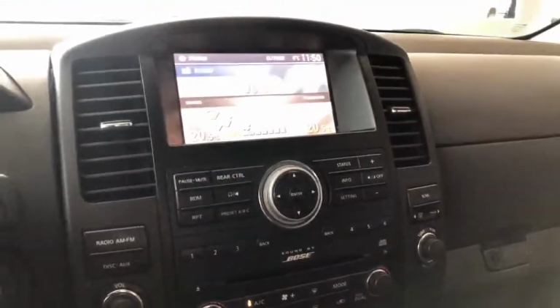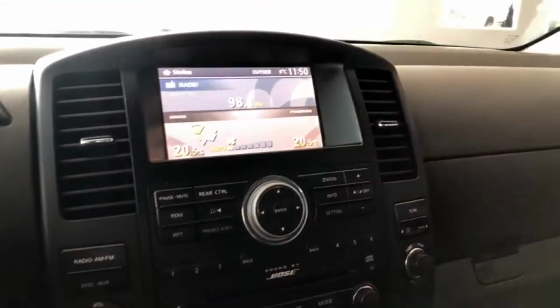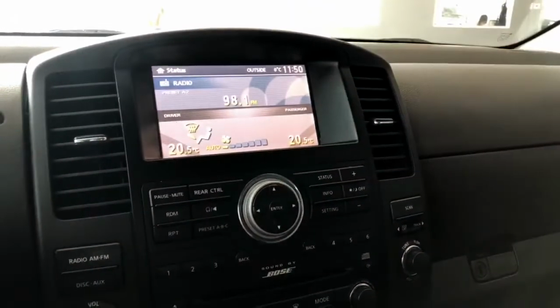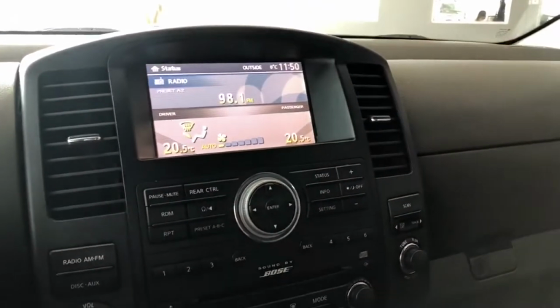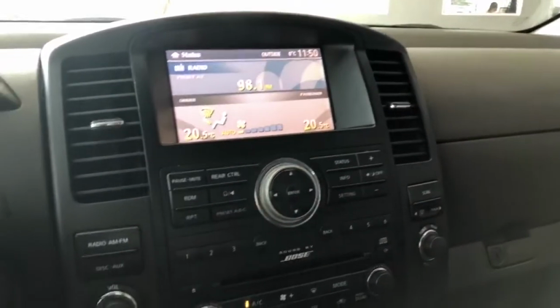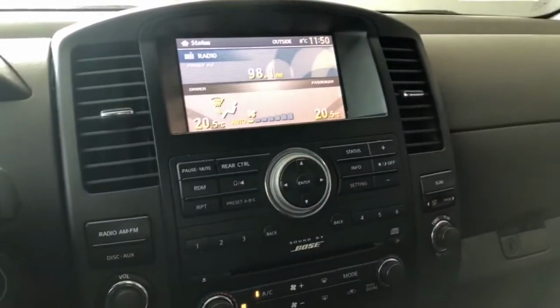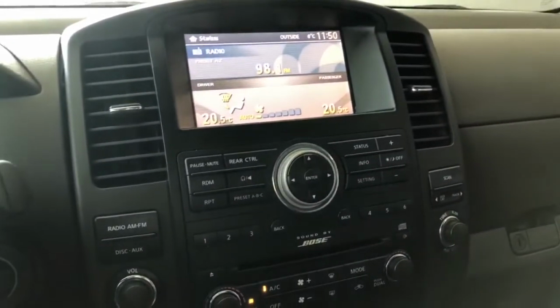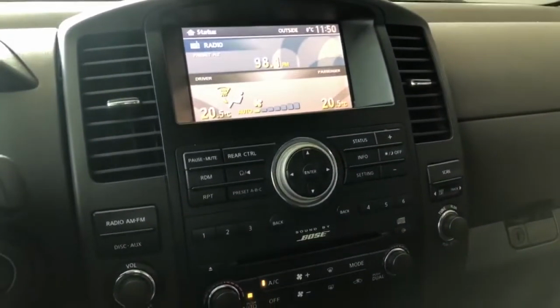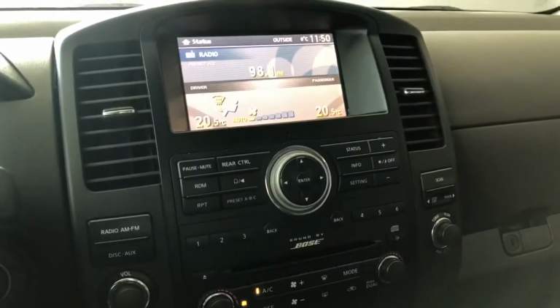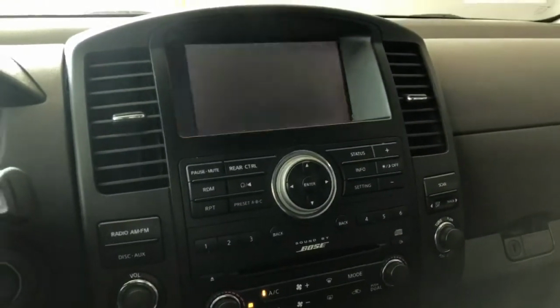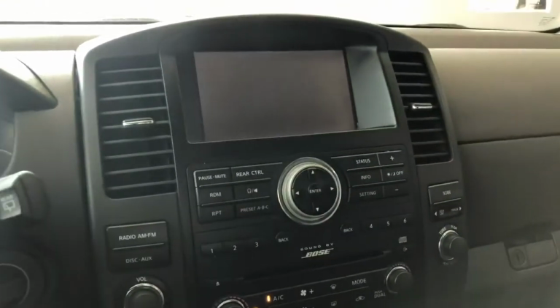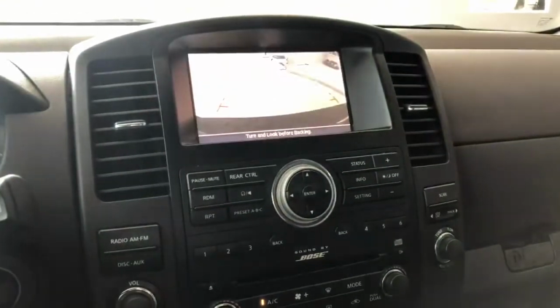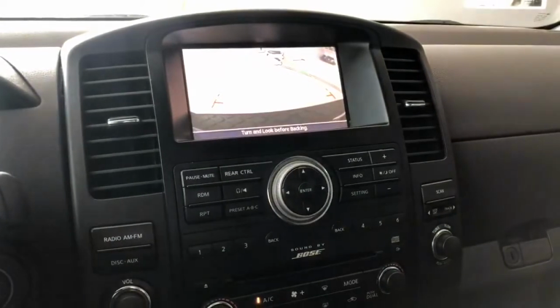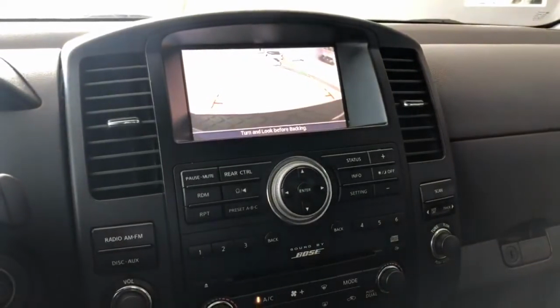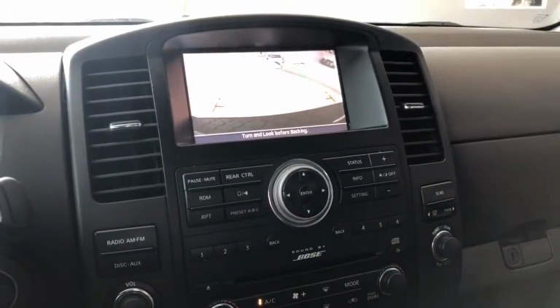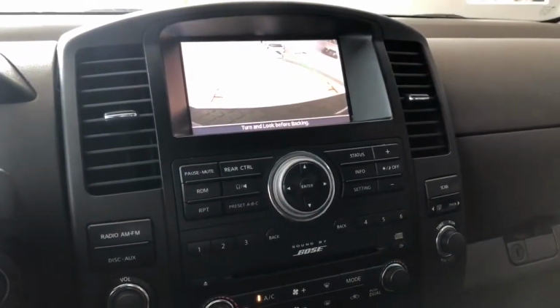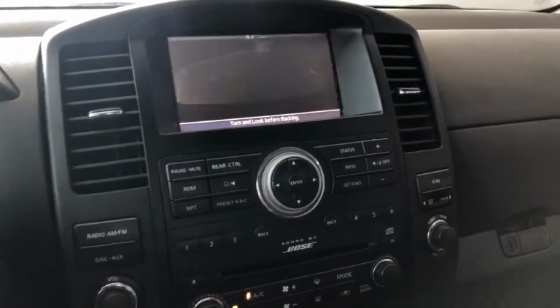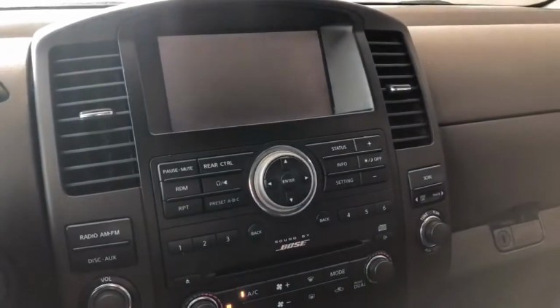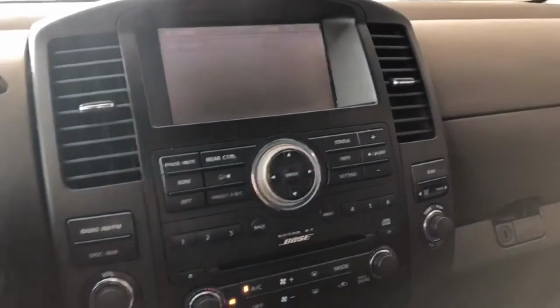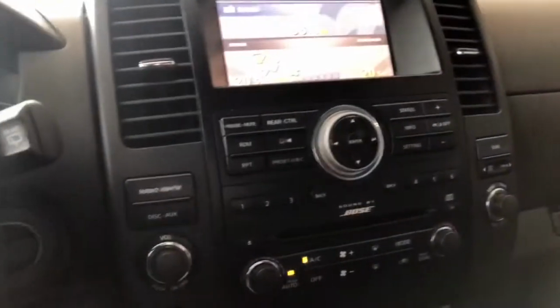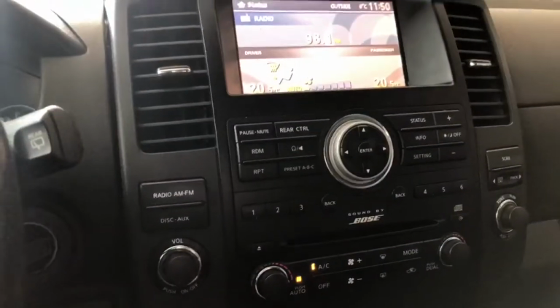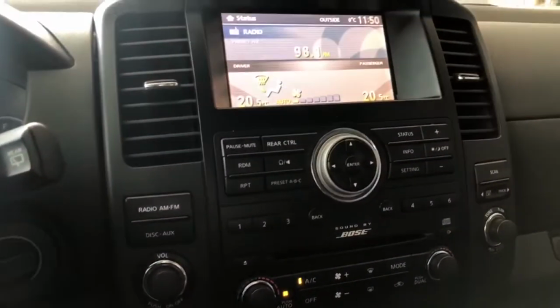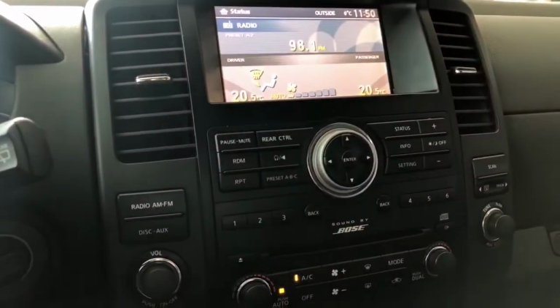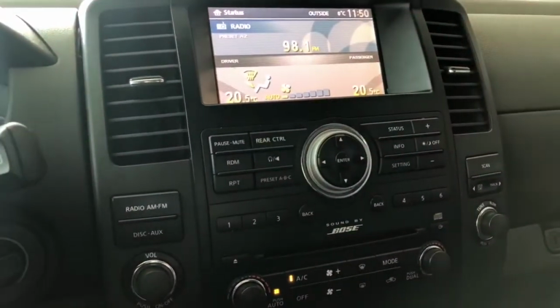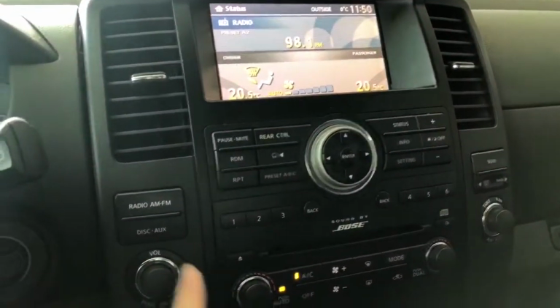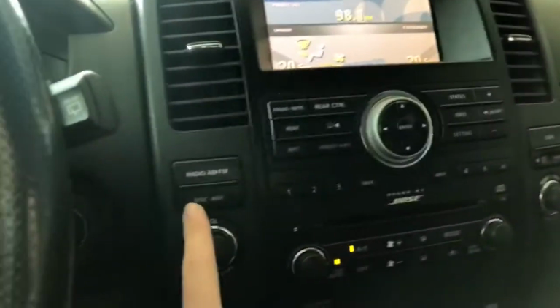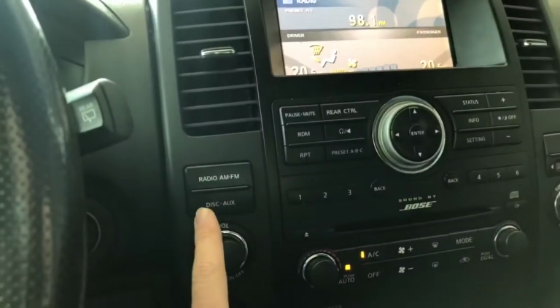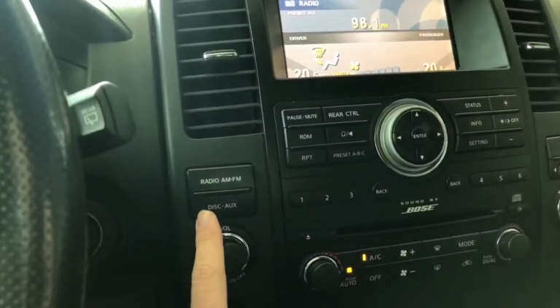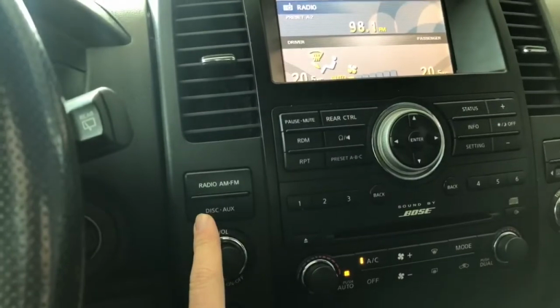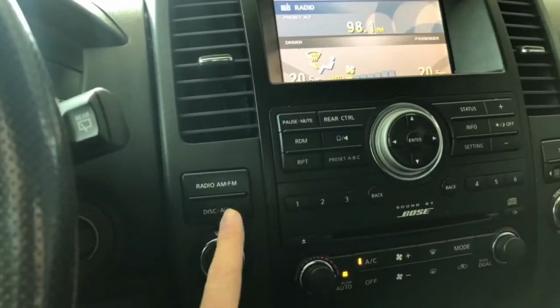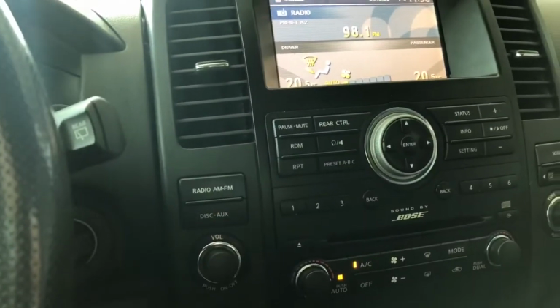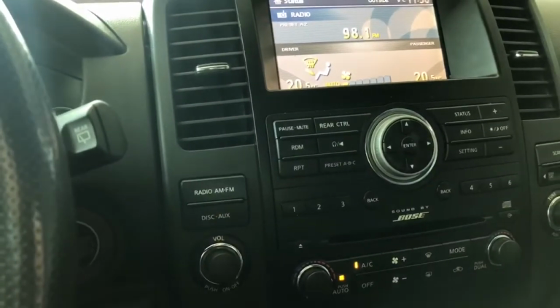You do also get a backup camera if we go into reverse. Now, putting that back into park, you also have your SiriusXM and FM, and choices for CD and auxiliary as well.